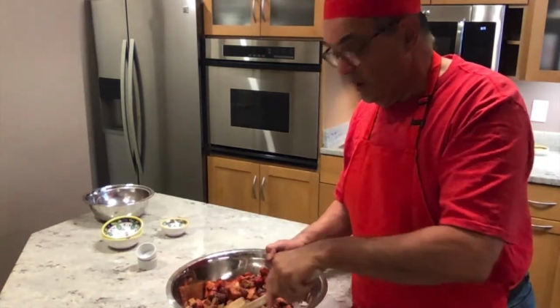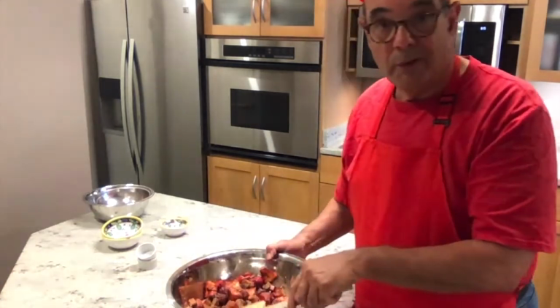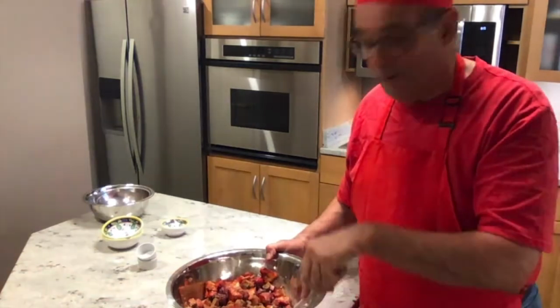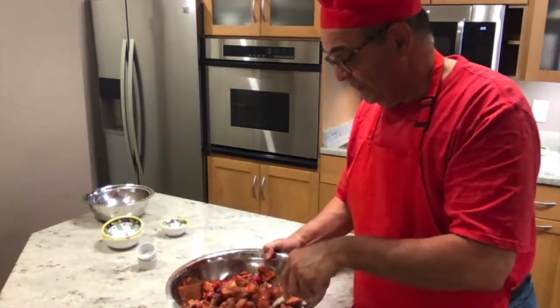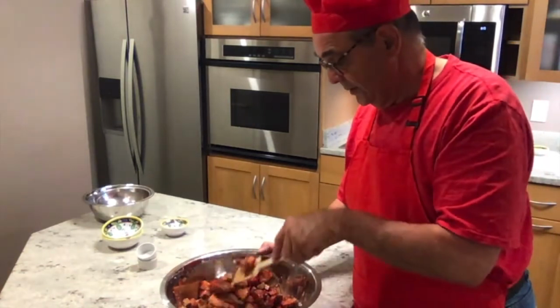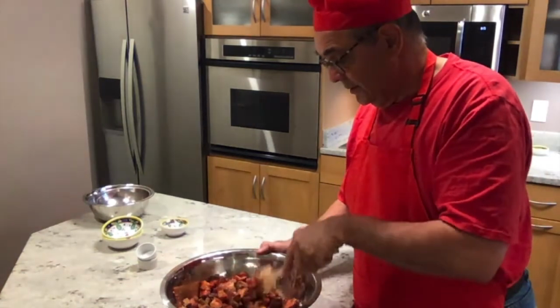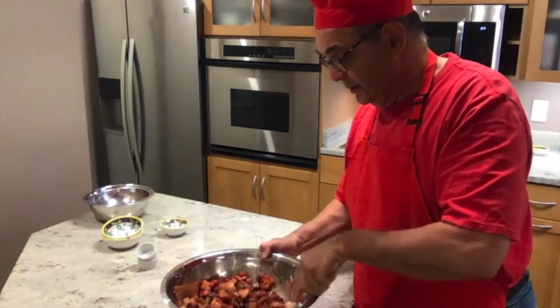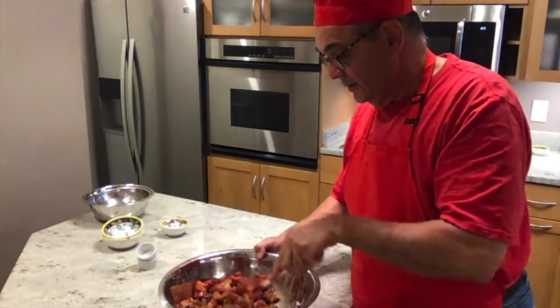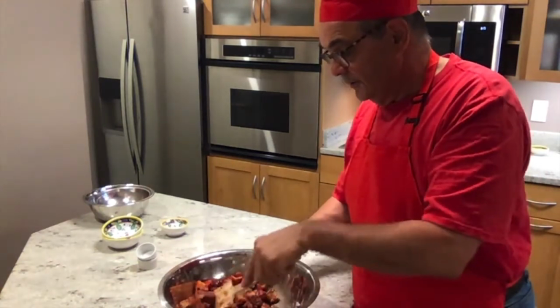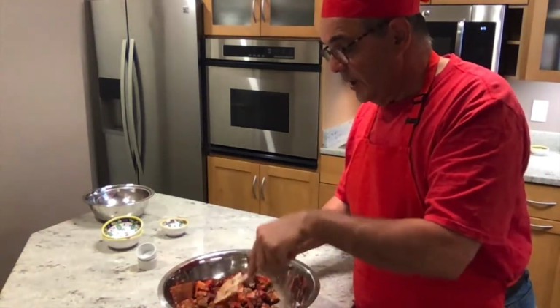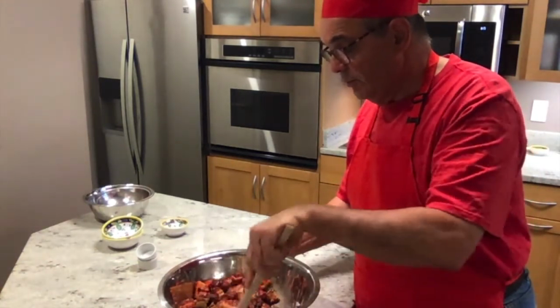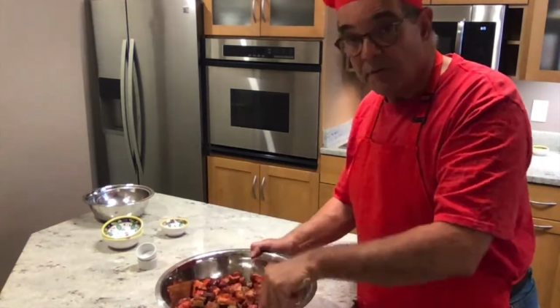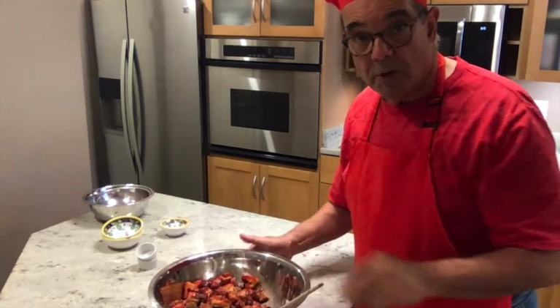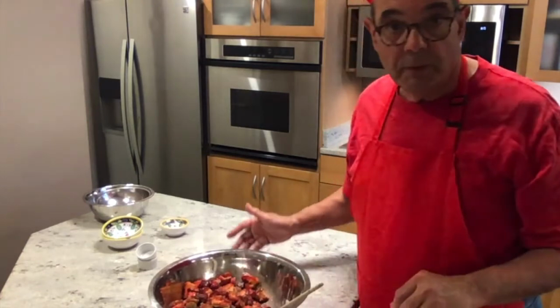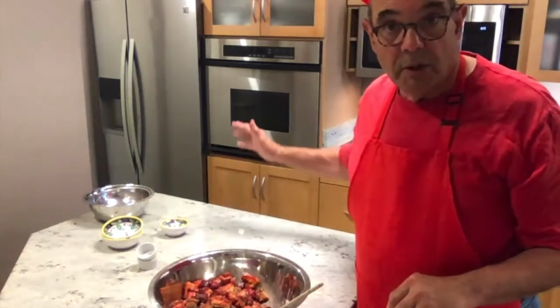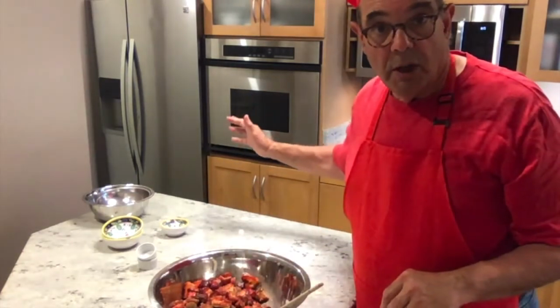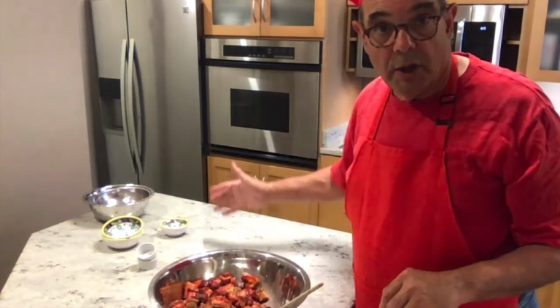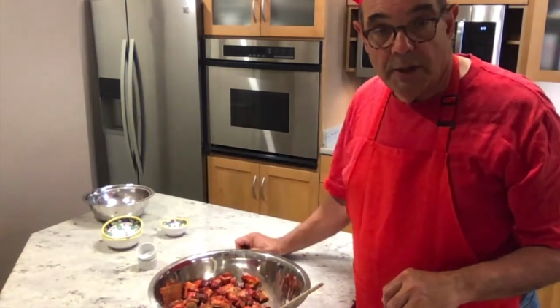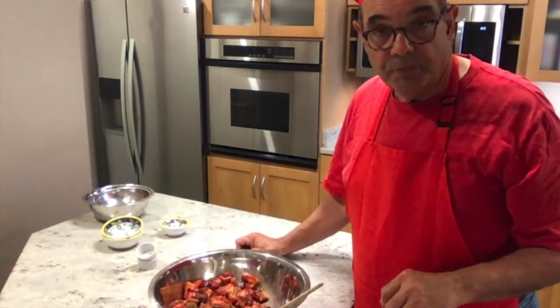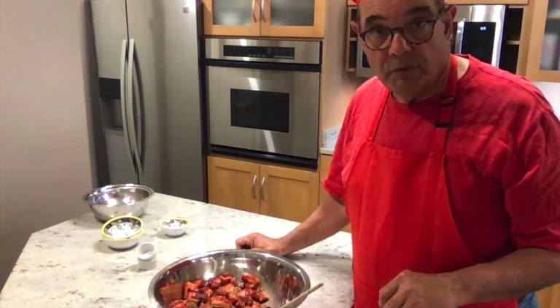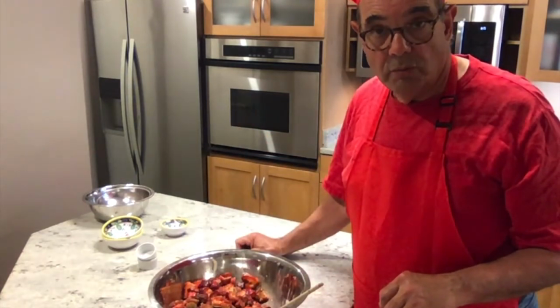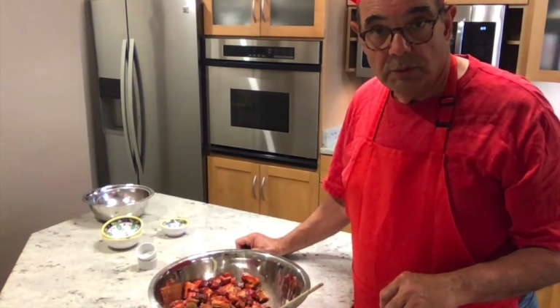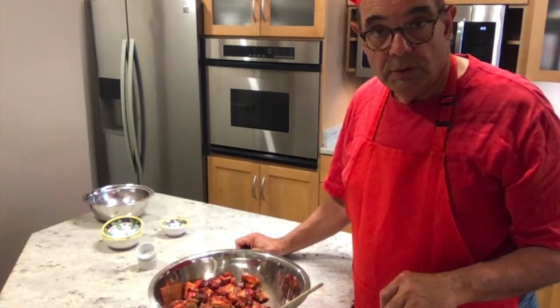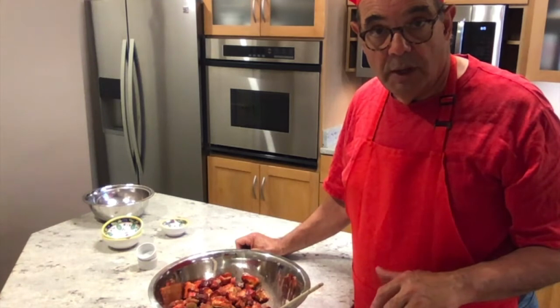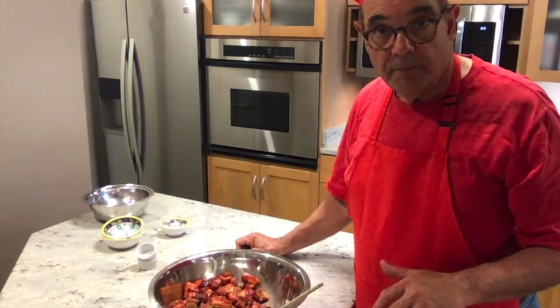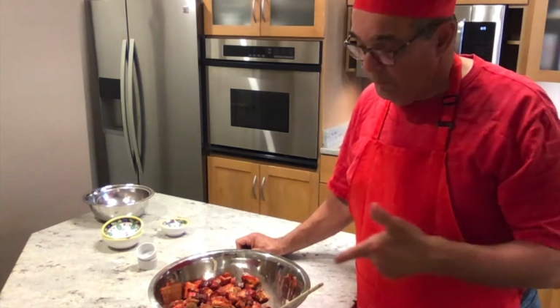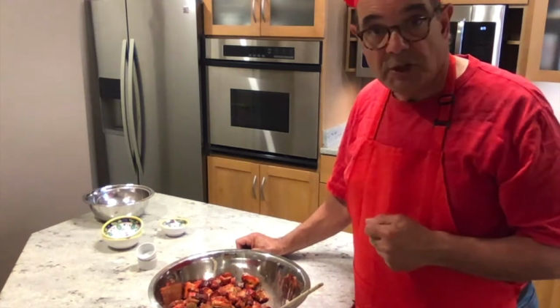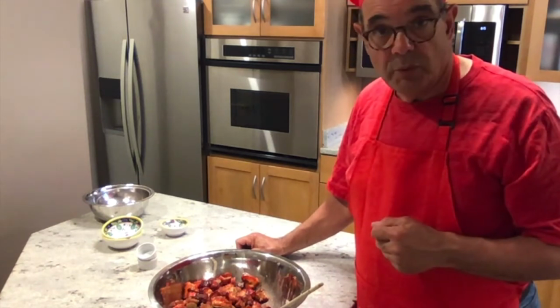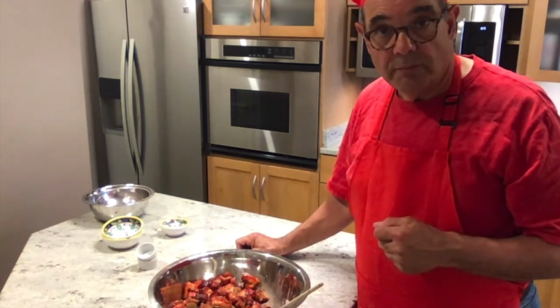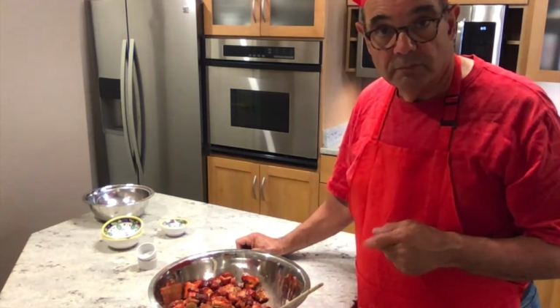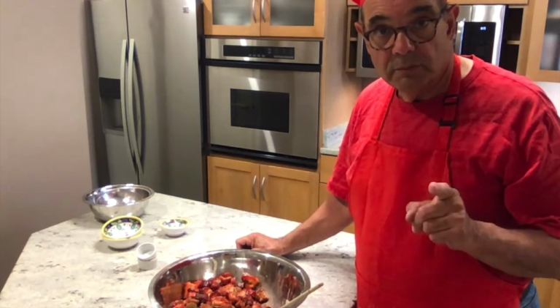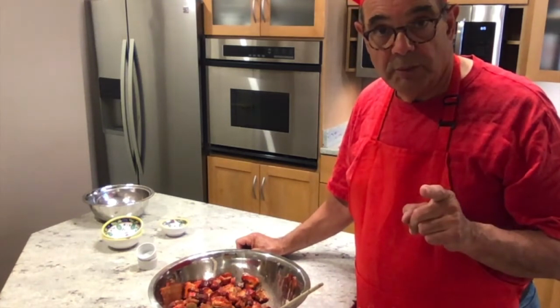We'll have some strawberry rhubarb pie with dinner — got to figure out what I'm going to have for dinner. I'm going to preheat the oven to 400, work on the dough, and then stick it in the oven when we're ready. See you in a minute.